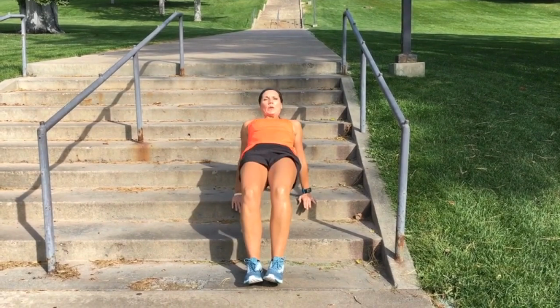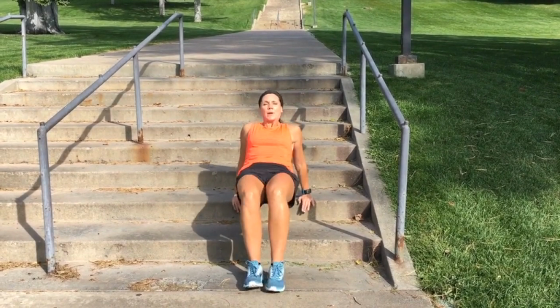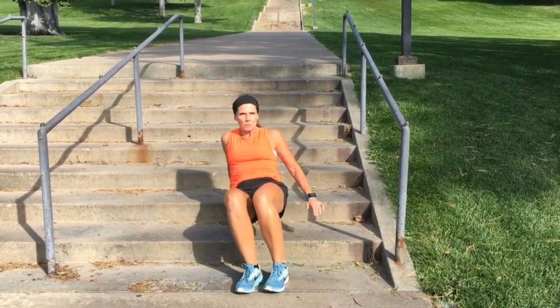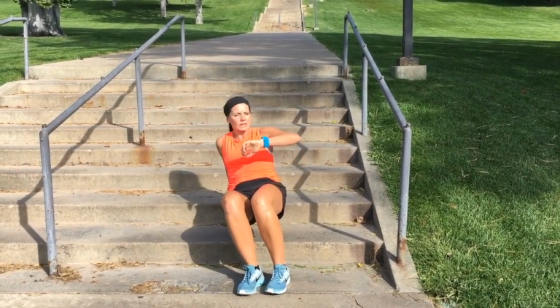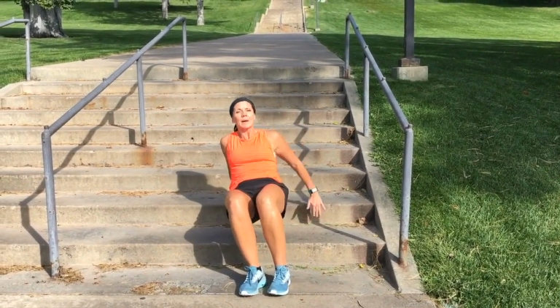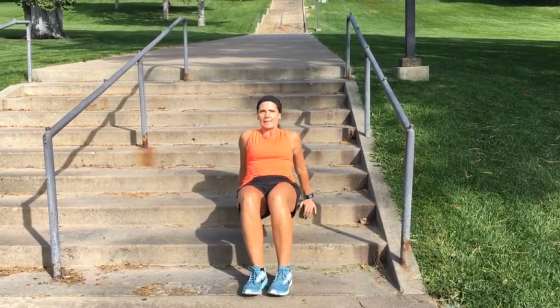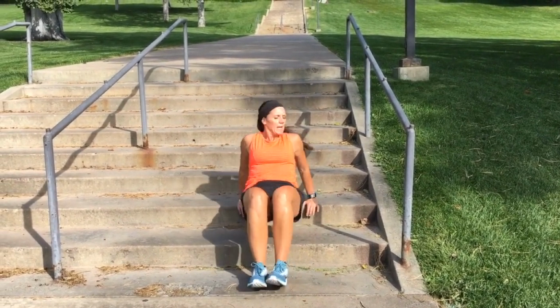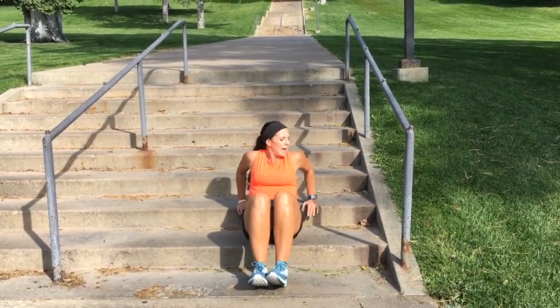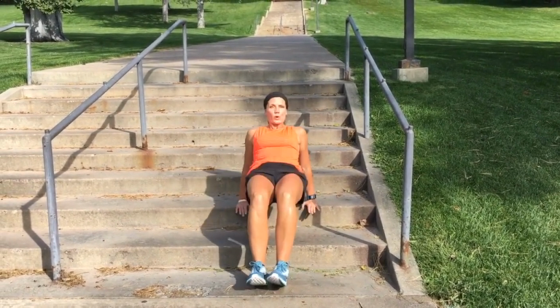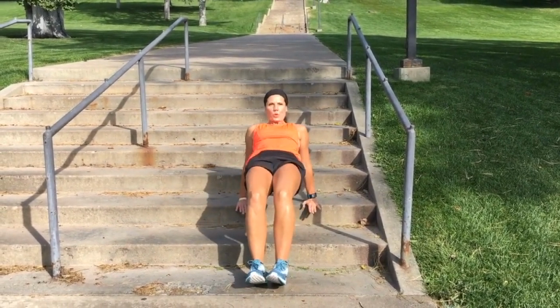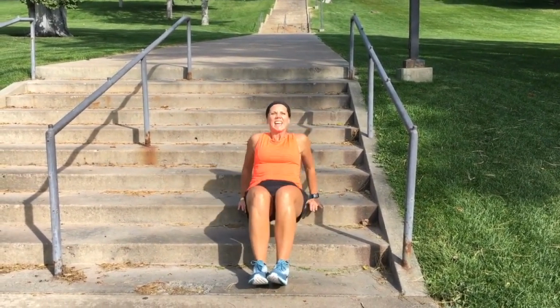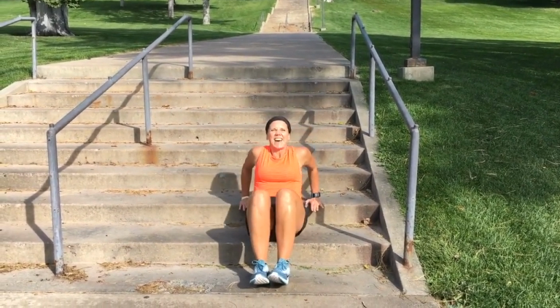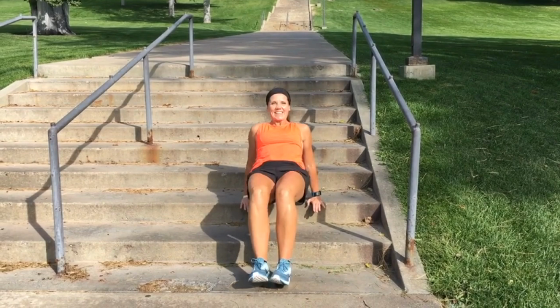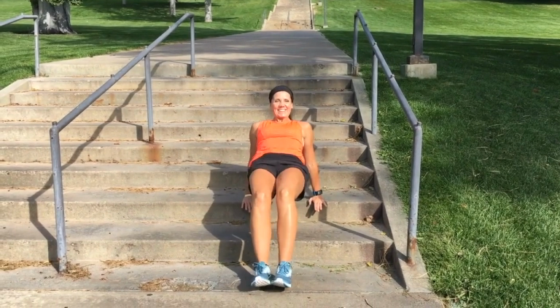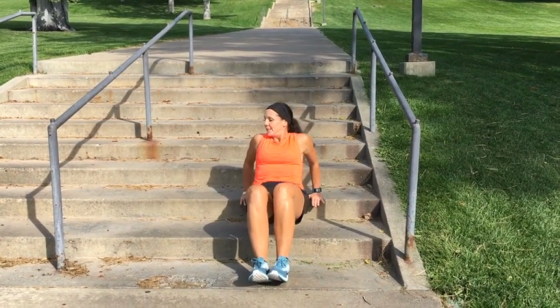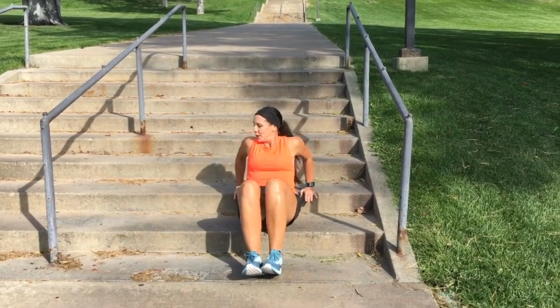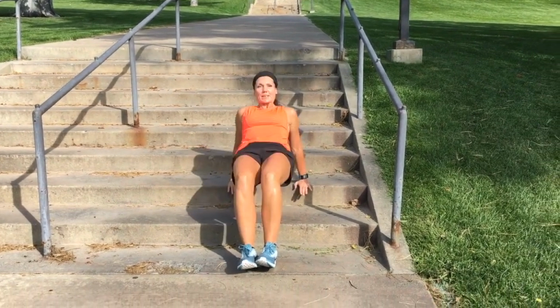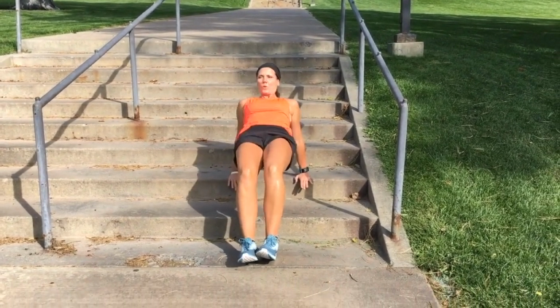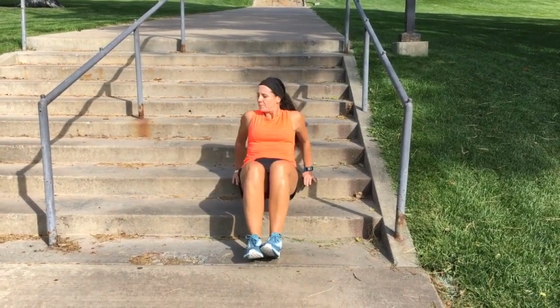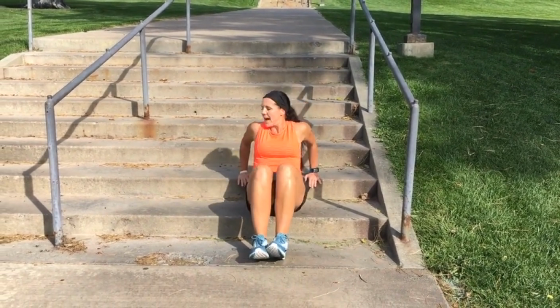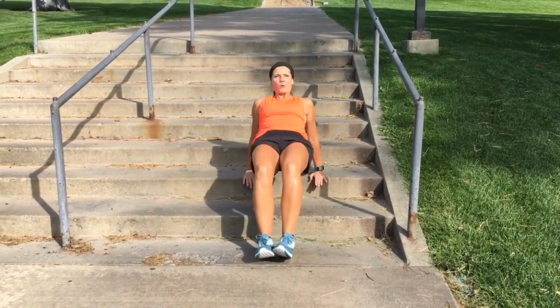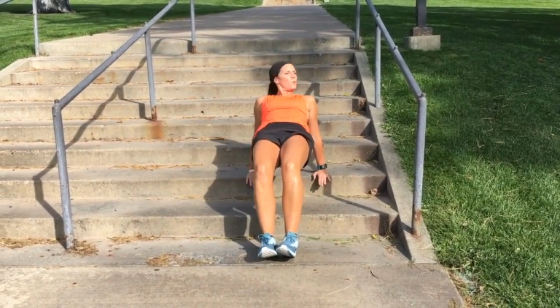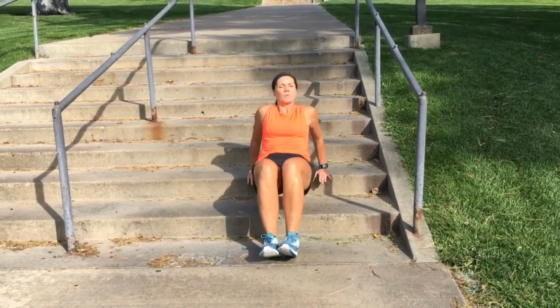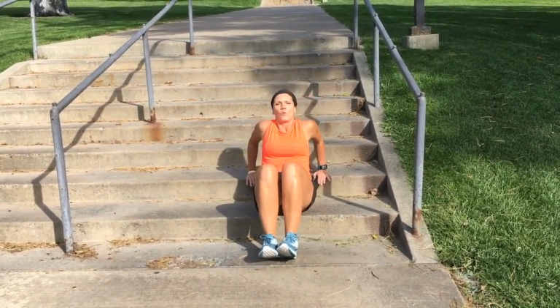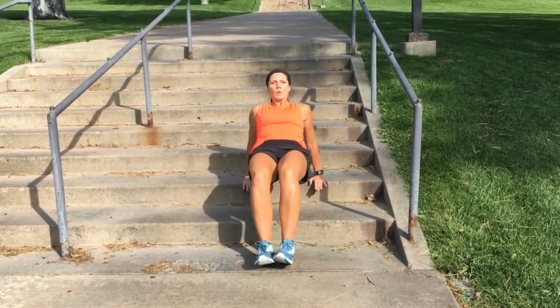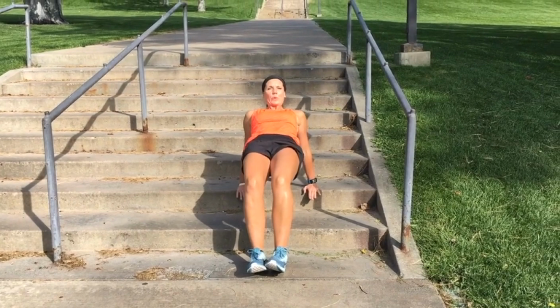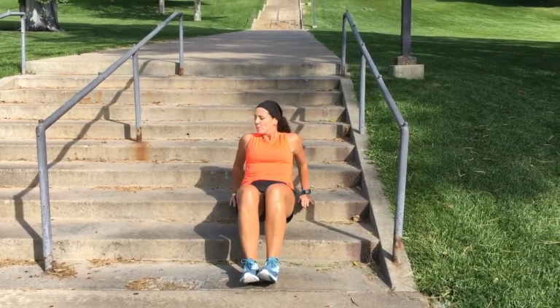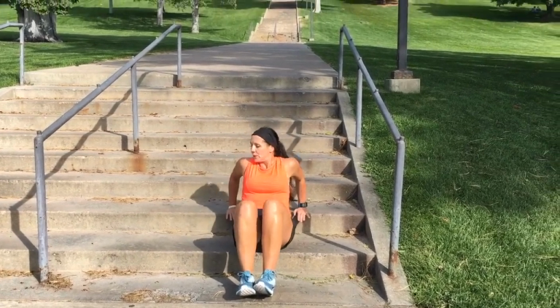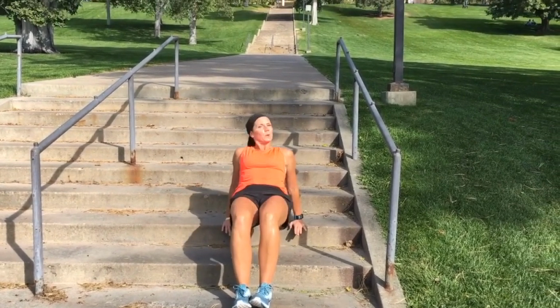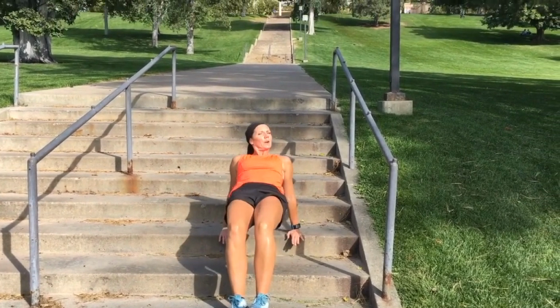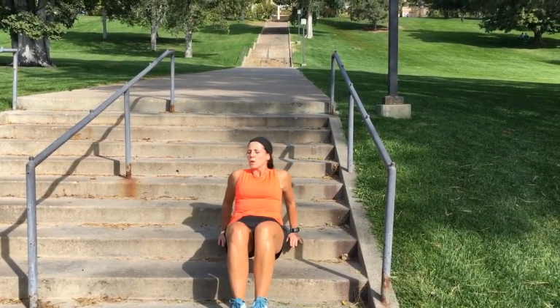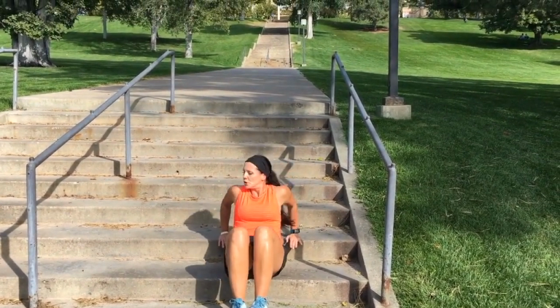Someone counting the time? I got this. Give me eight more — seven, six, five, four more, four, three — this is a burner — two, and one. Nice kick!